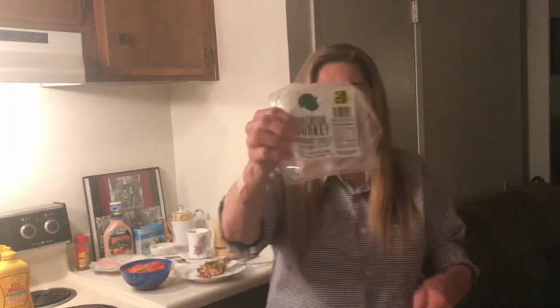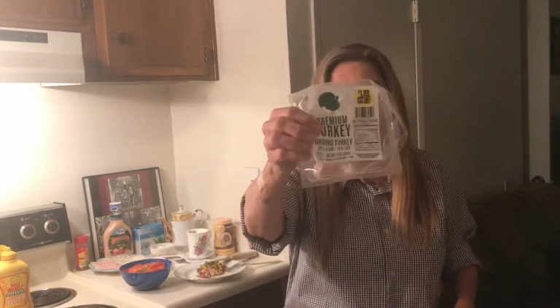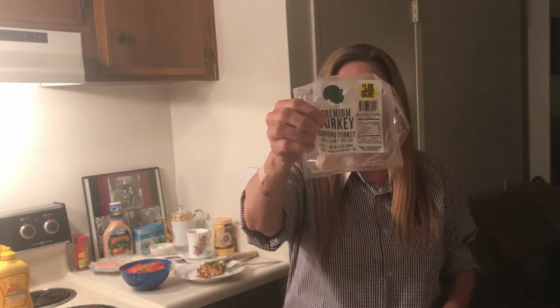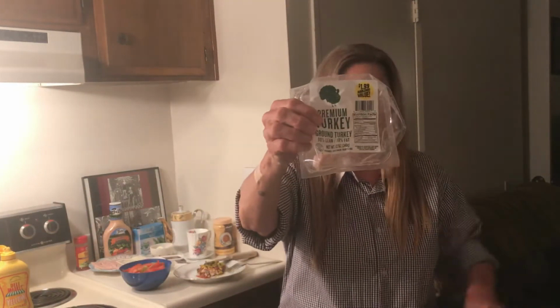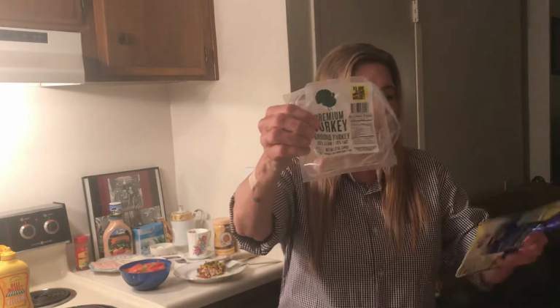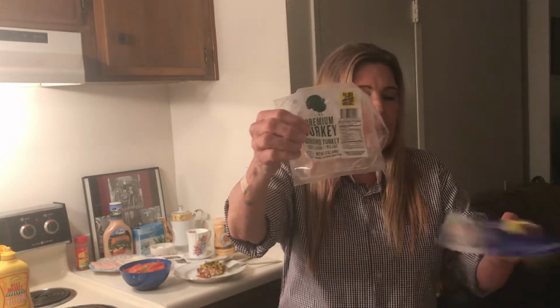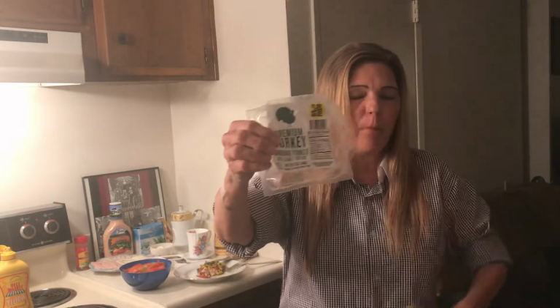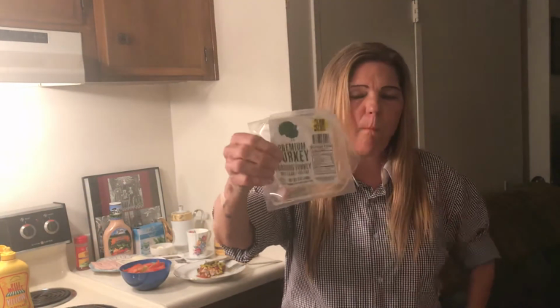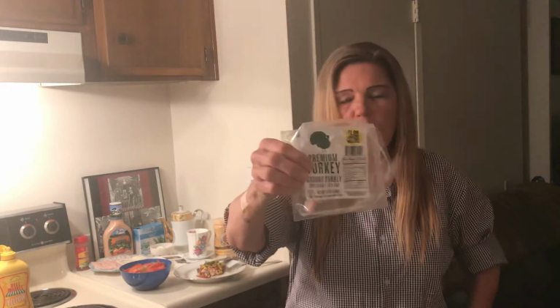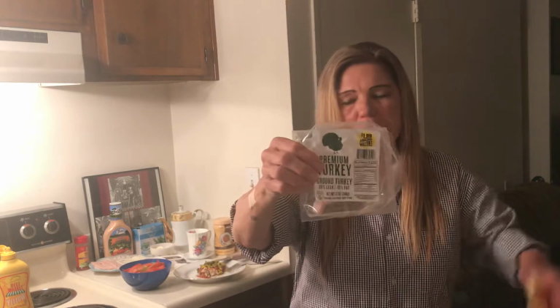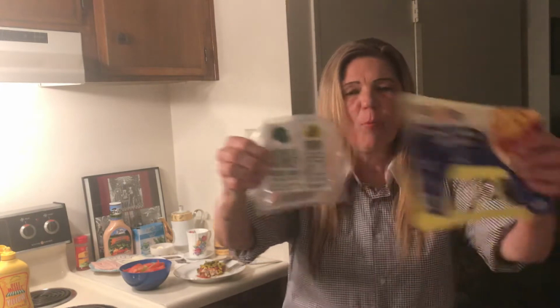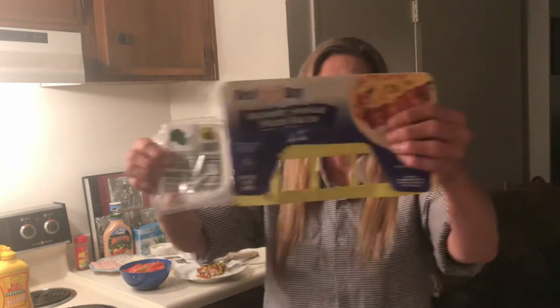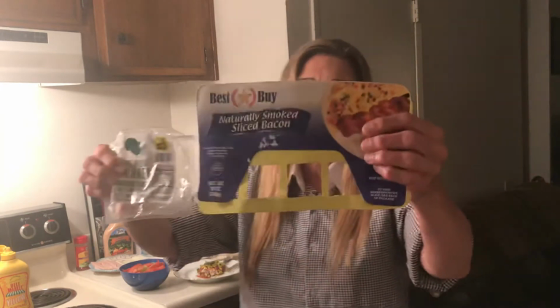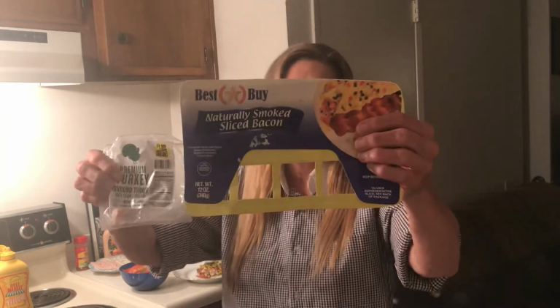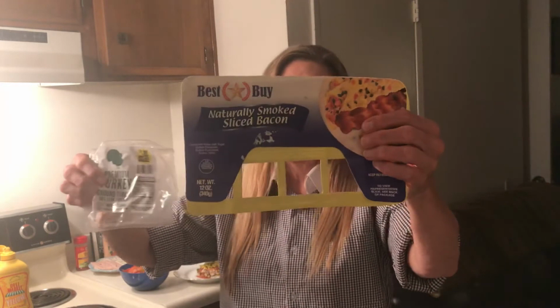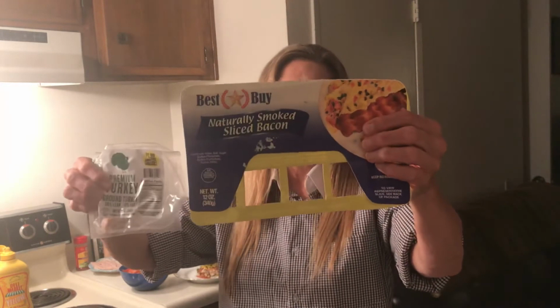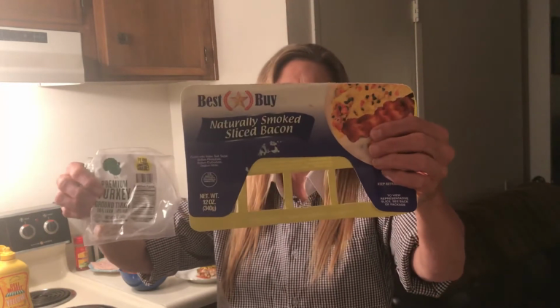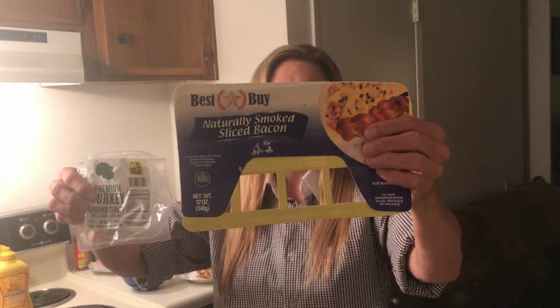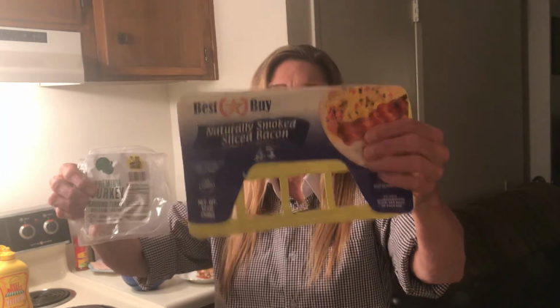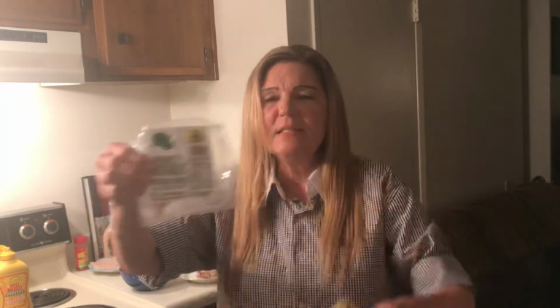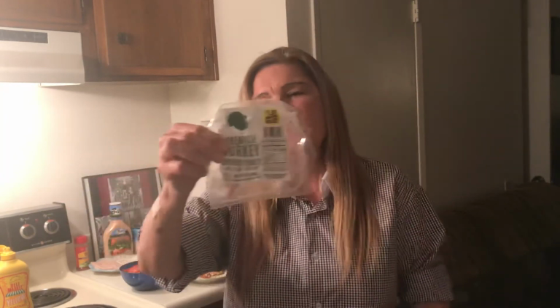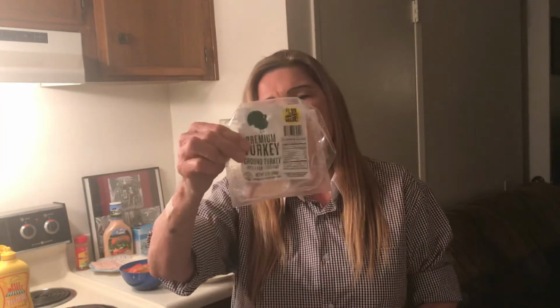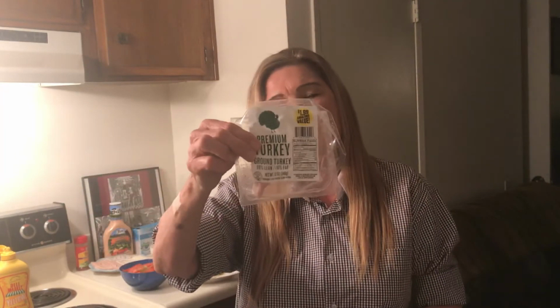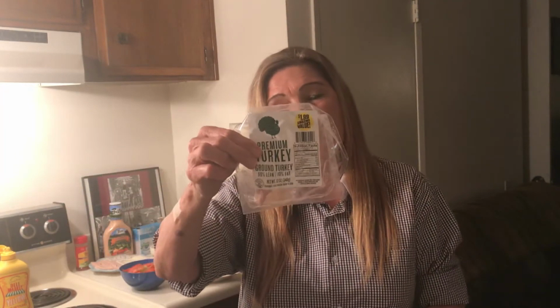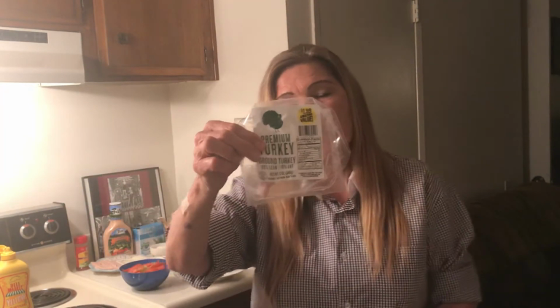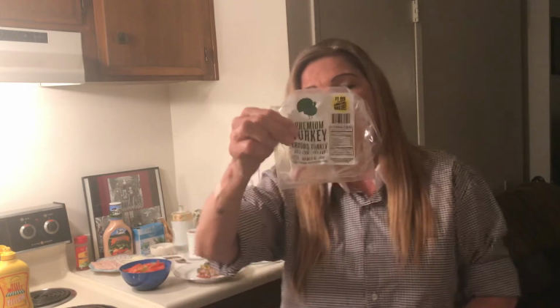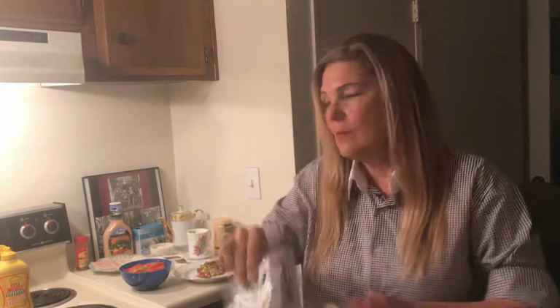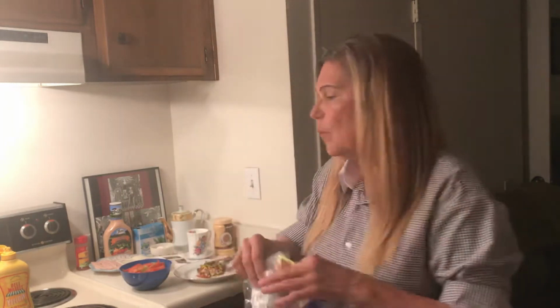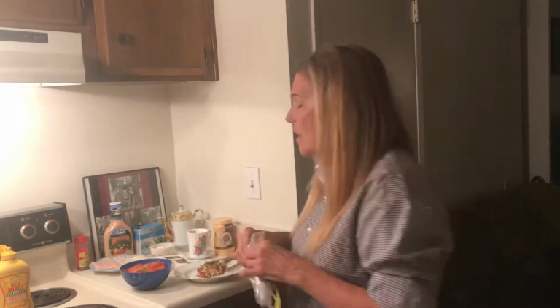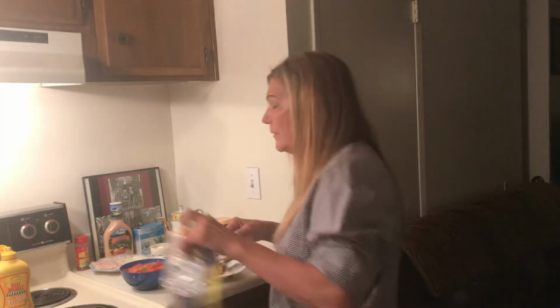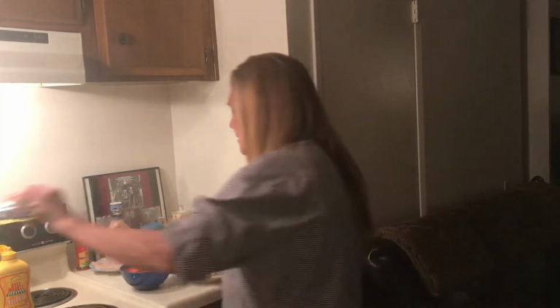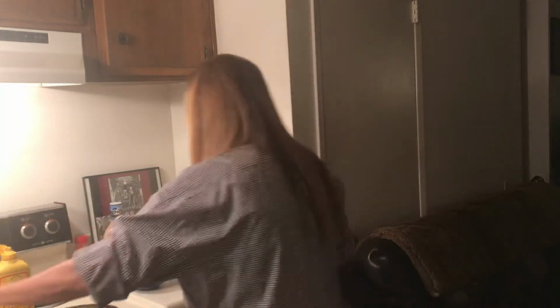I really, really like it! This is a six-ounce turkey burger for one dollar — that's a good deal.